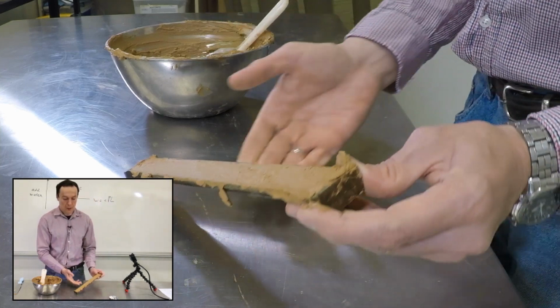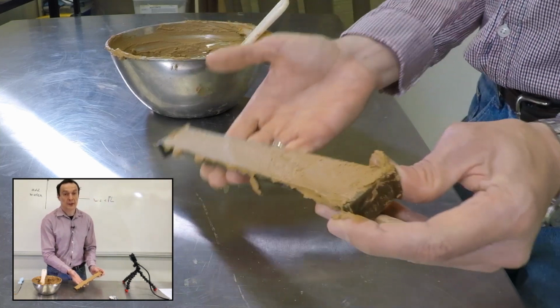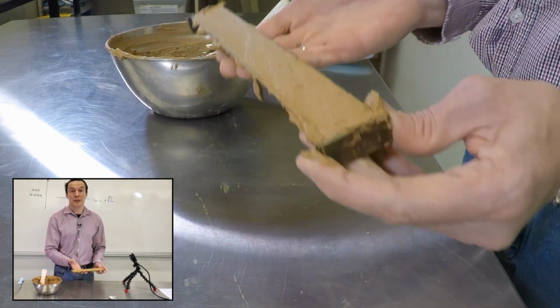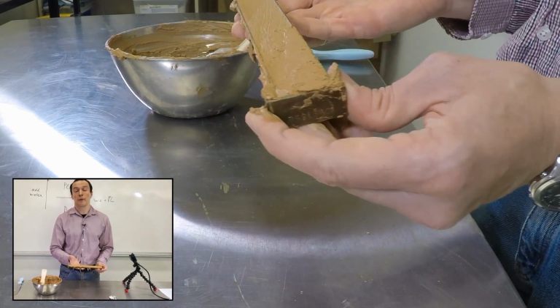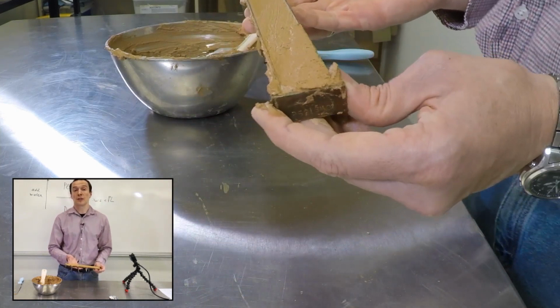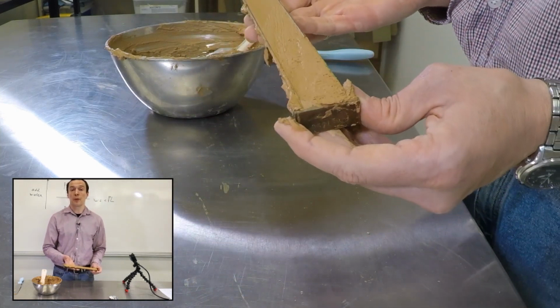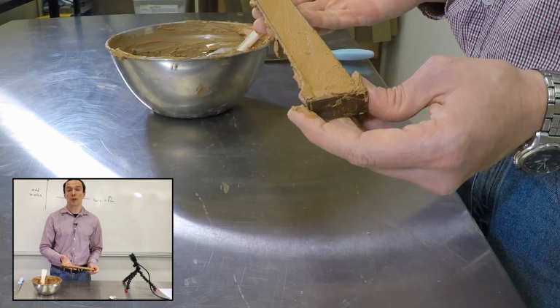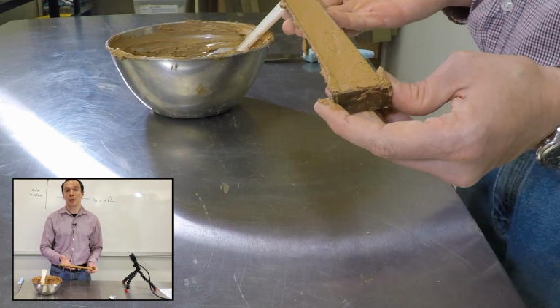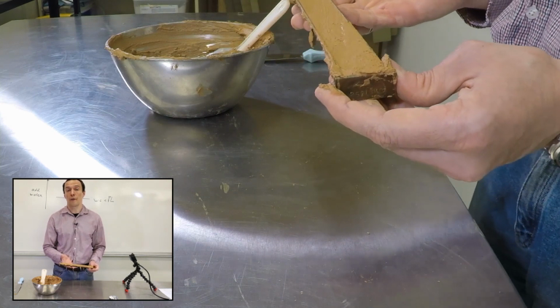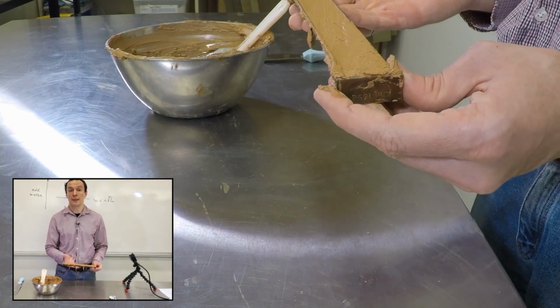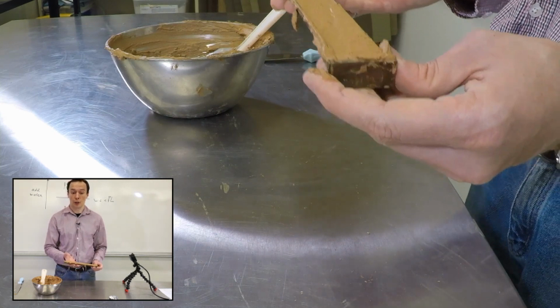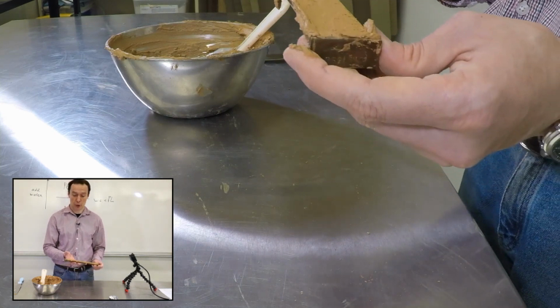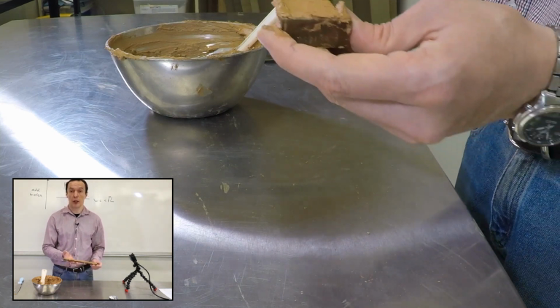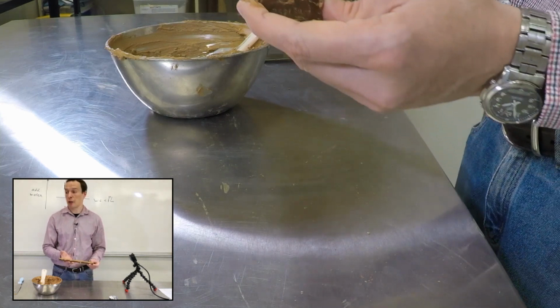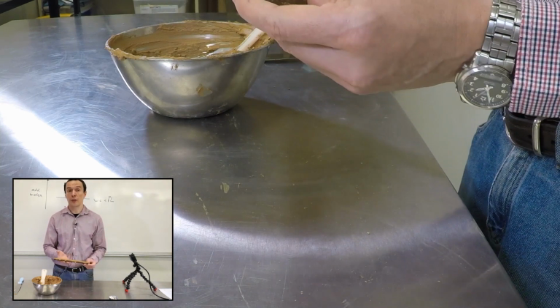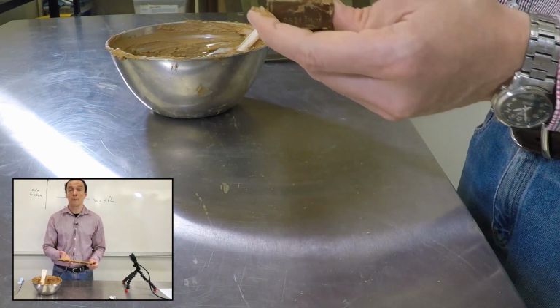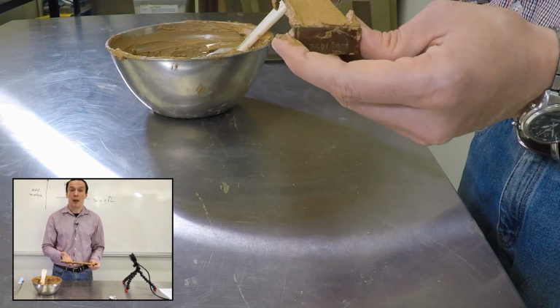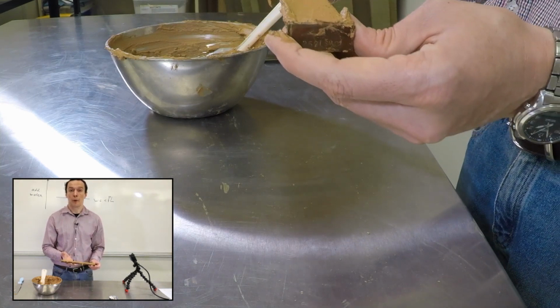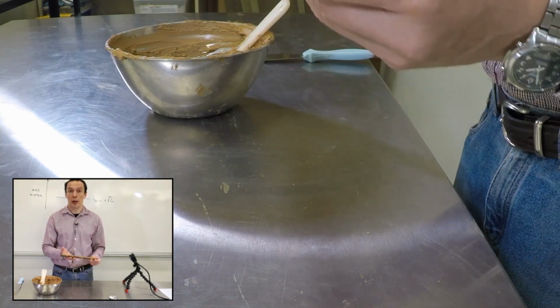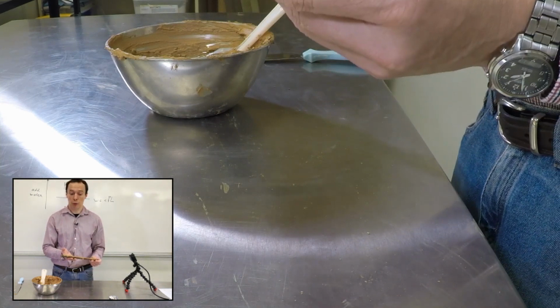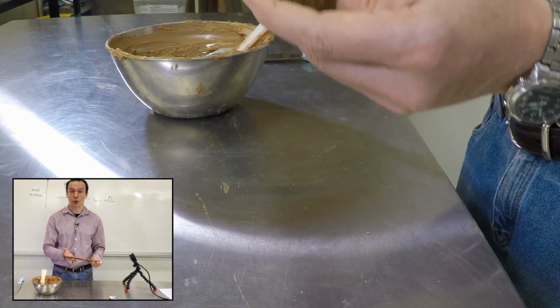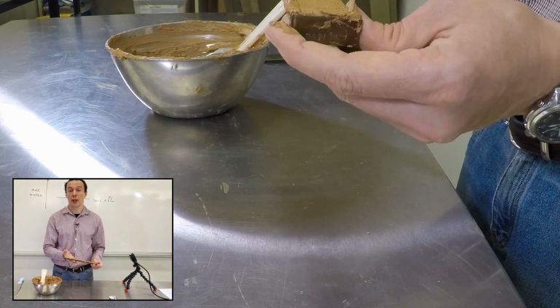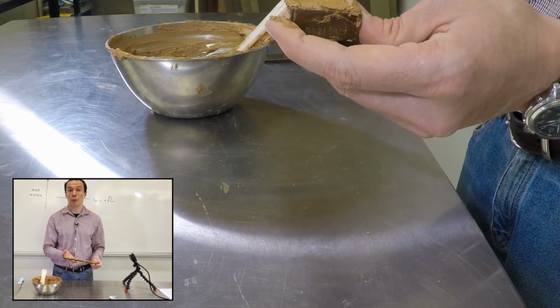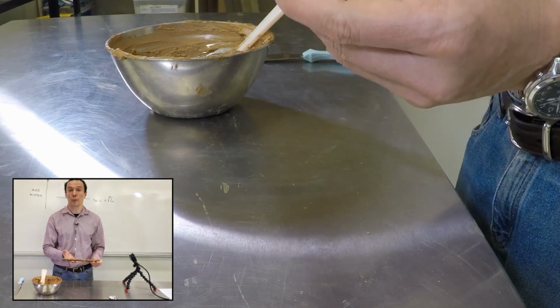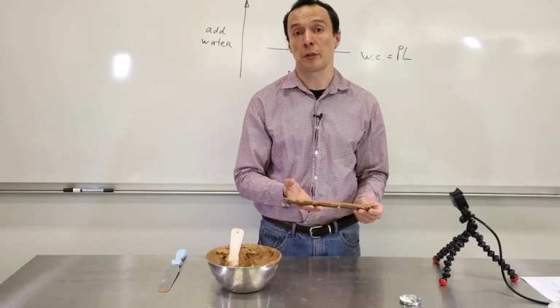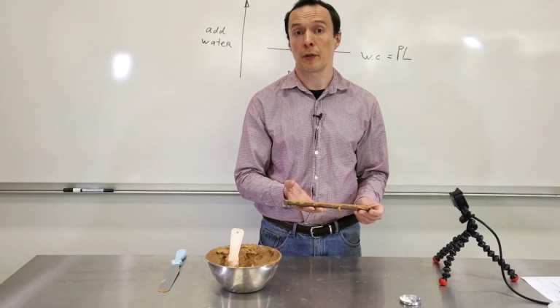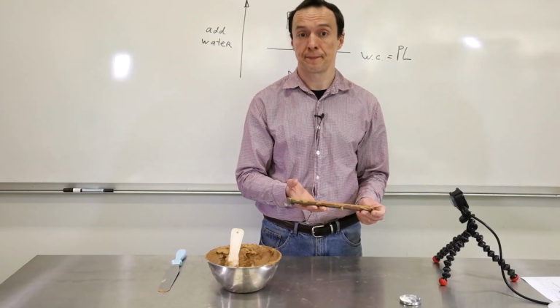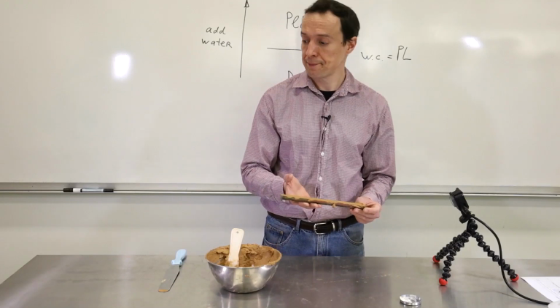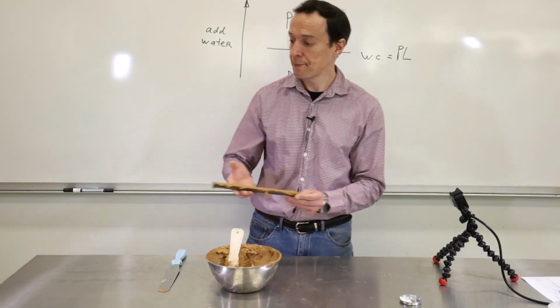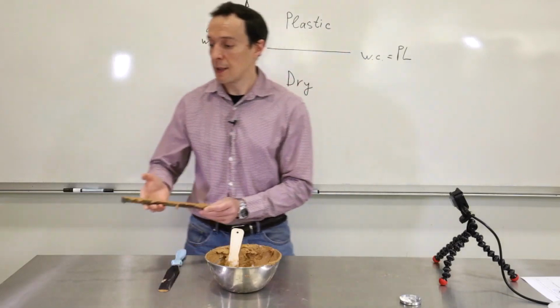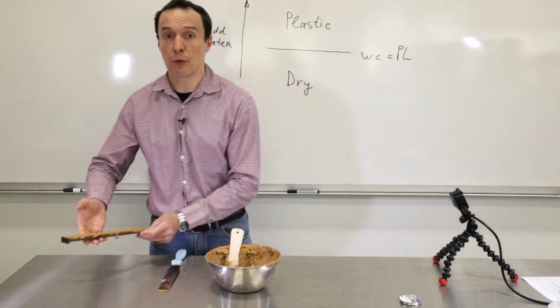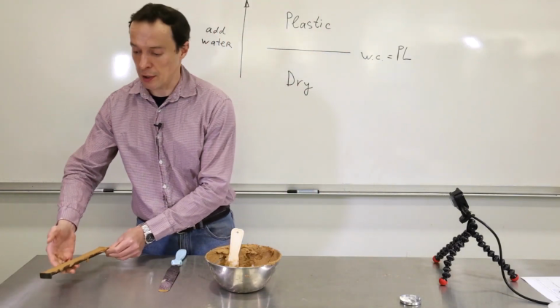This test, even though it's simple, will take a few days because we're going to leave it on the table and allow it to dry naturally — we're not going to put it in the oven. That's what I'm going to do right now.